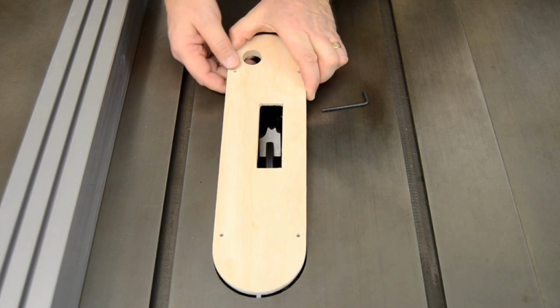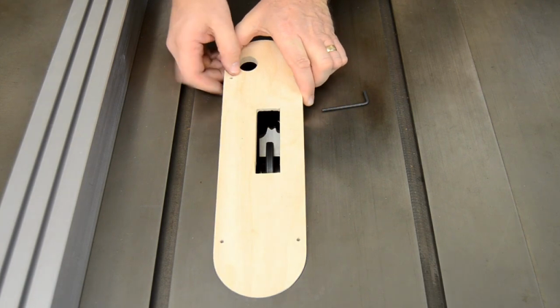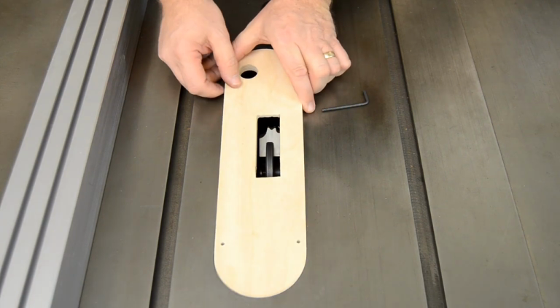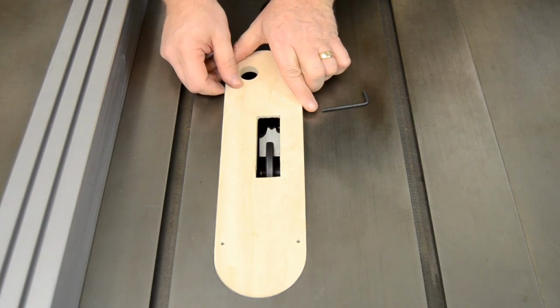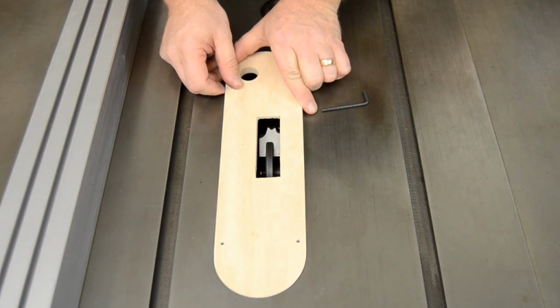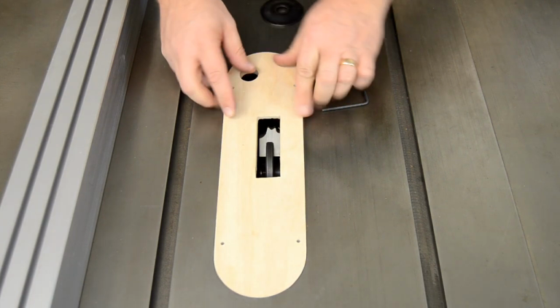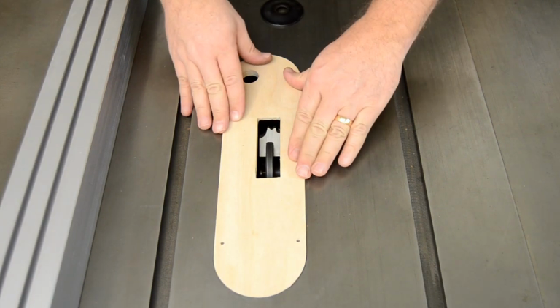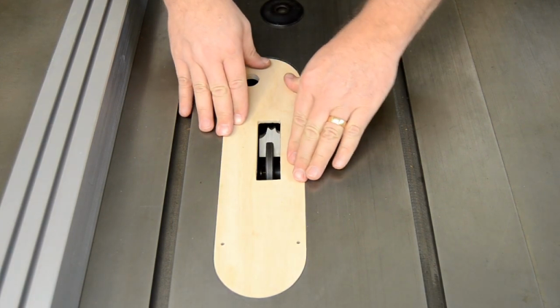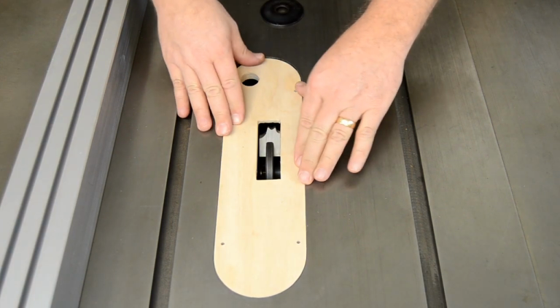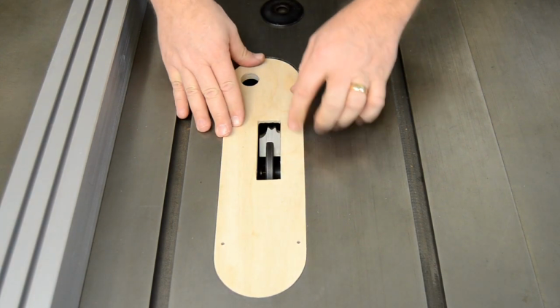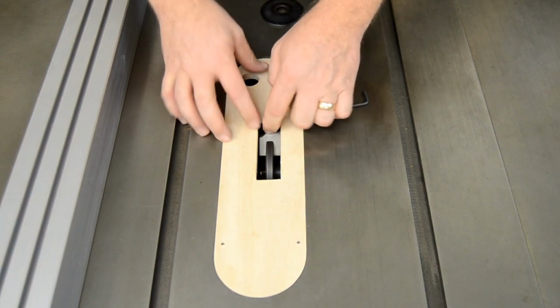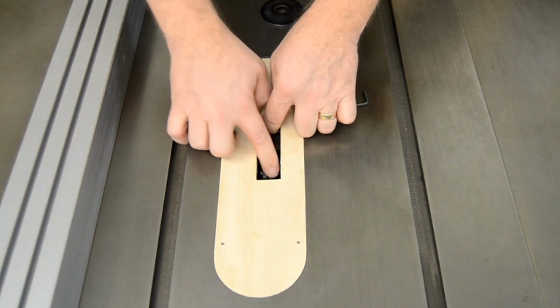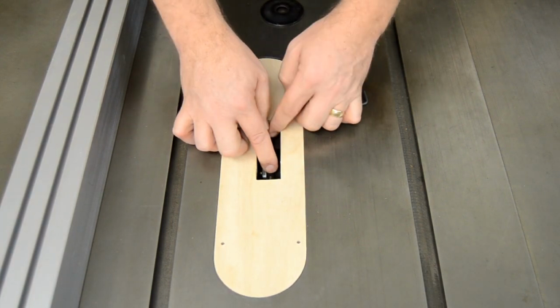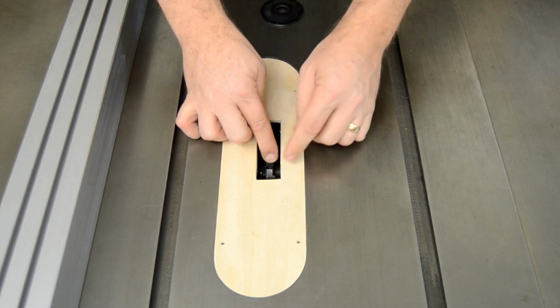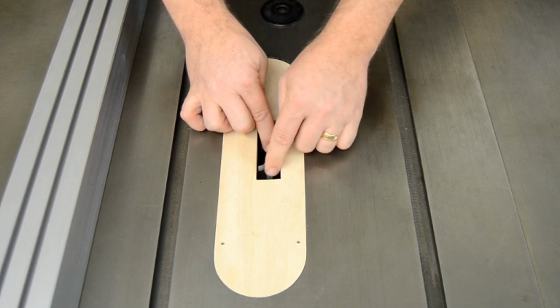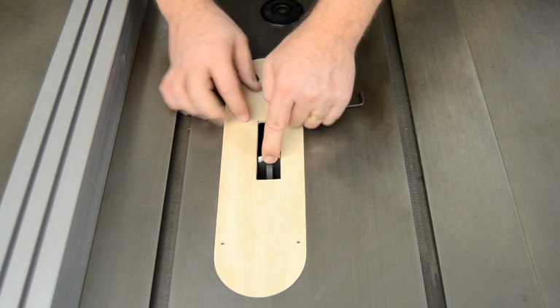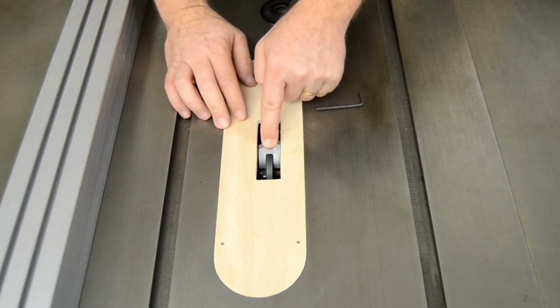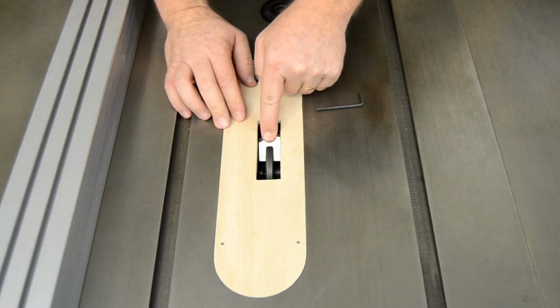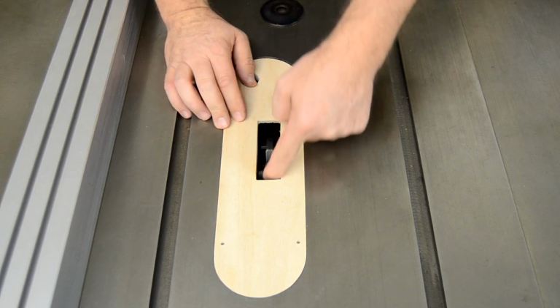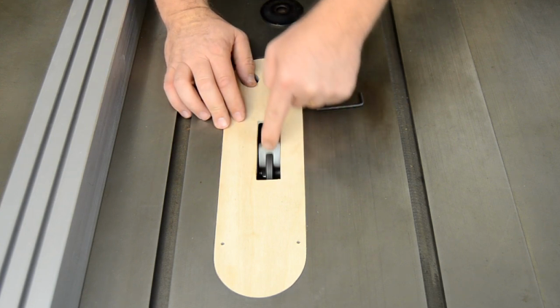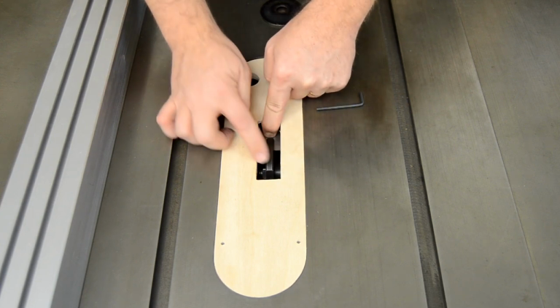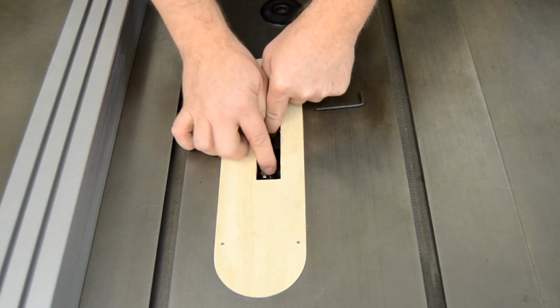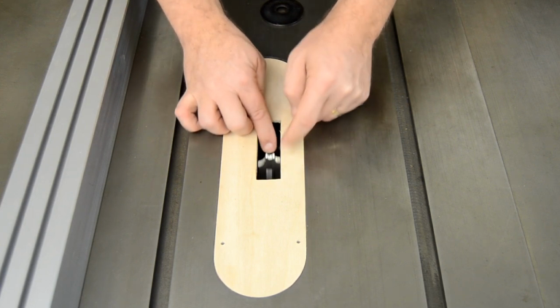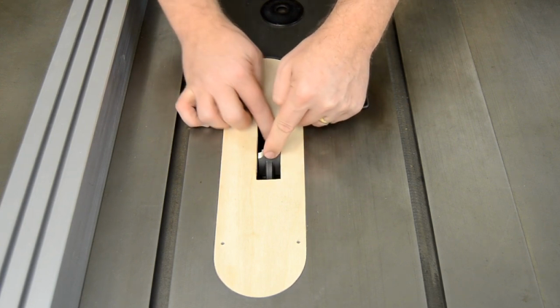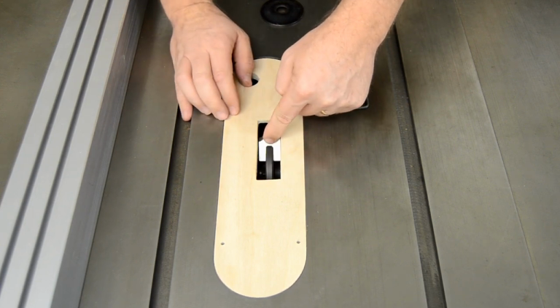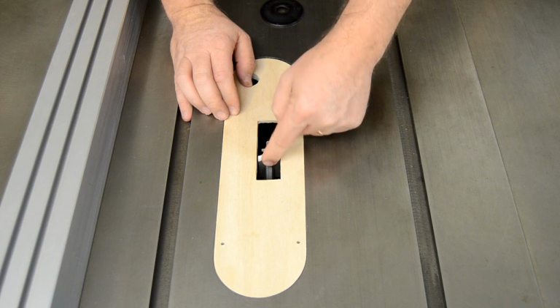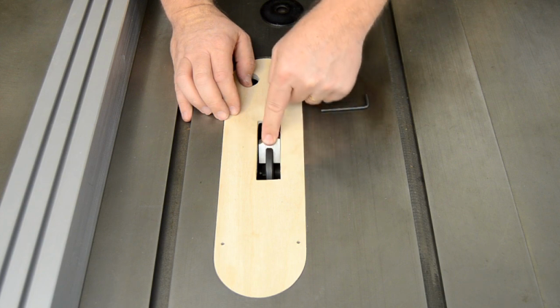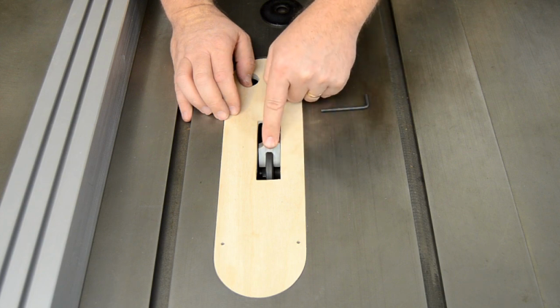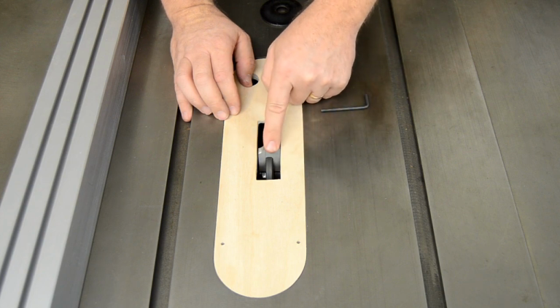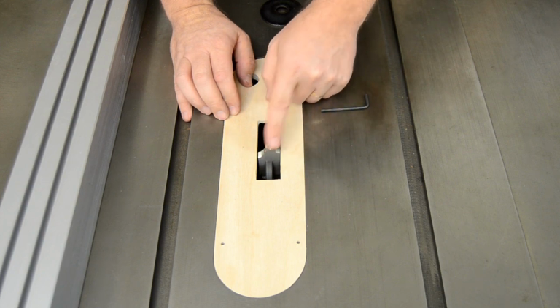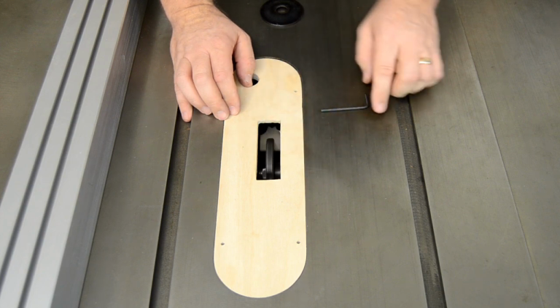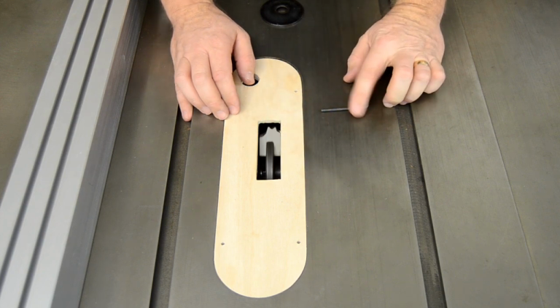An appropriate throat plate will be necessary as well. Your saw's dado insert may work, or one can be made in the shop. In either case, be sure to check the clearance before plugging the saw back in.